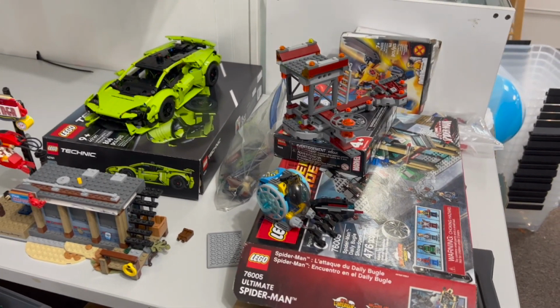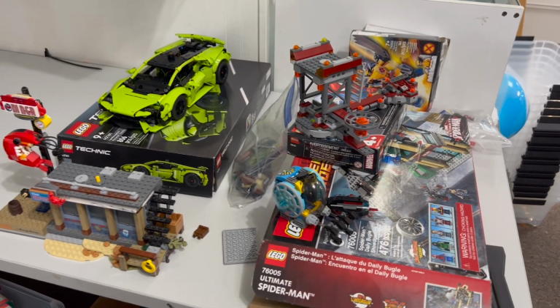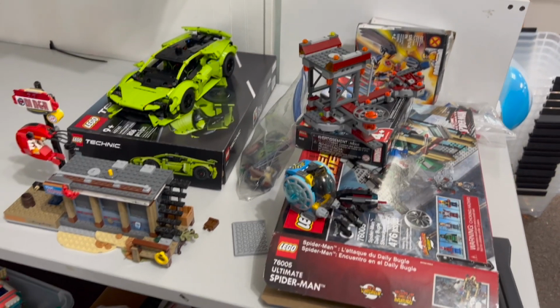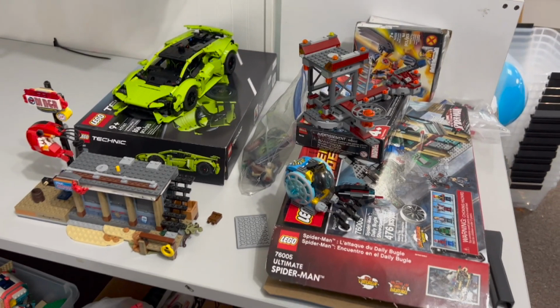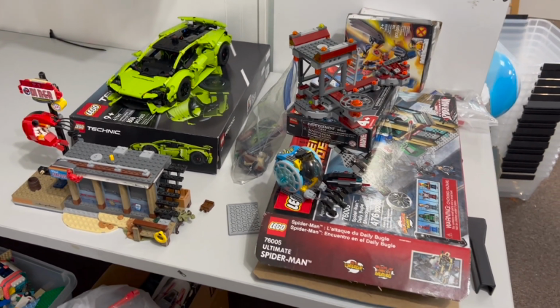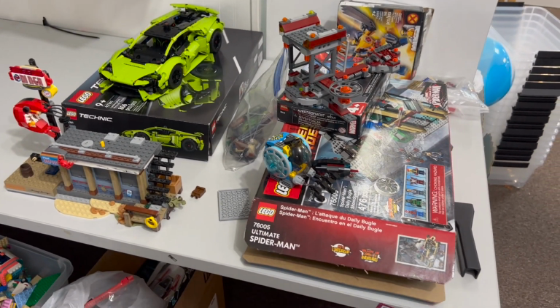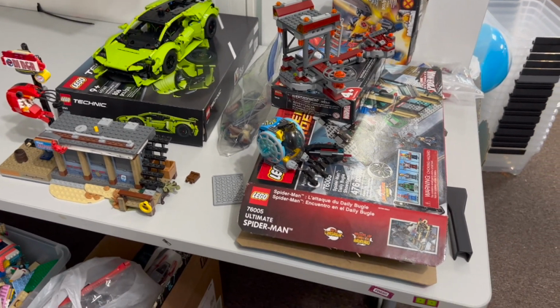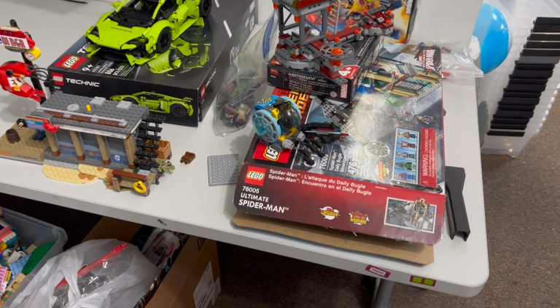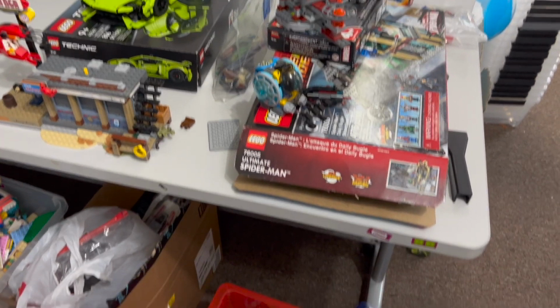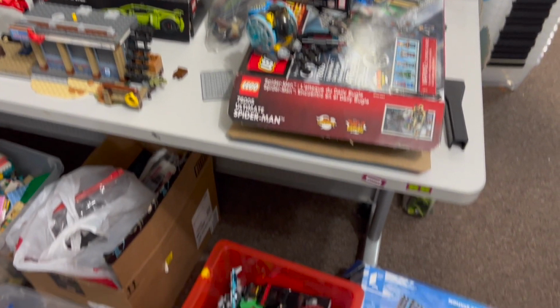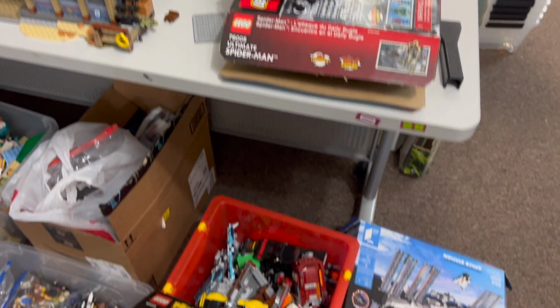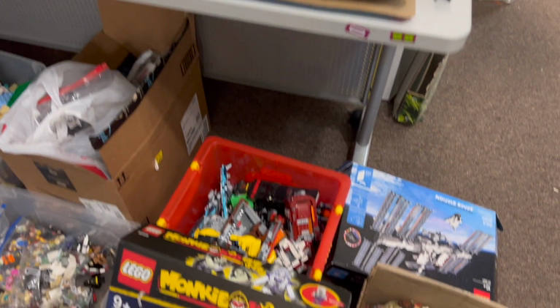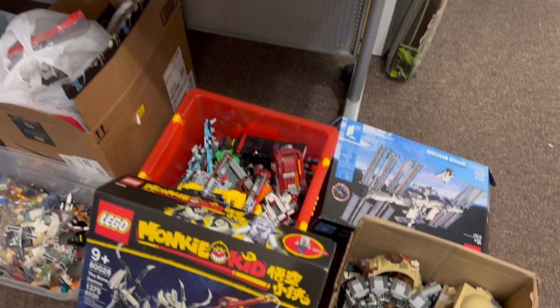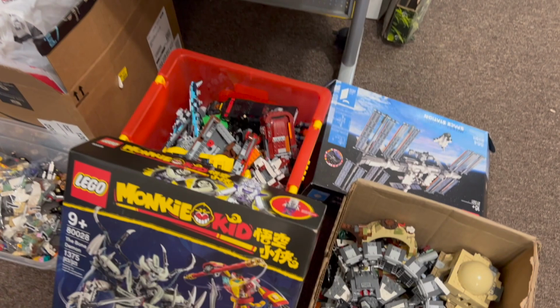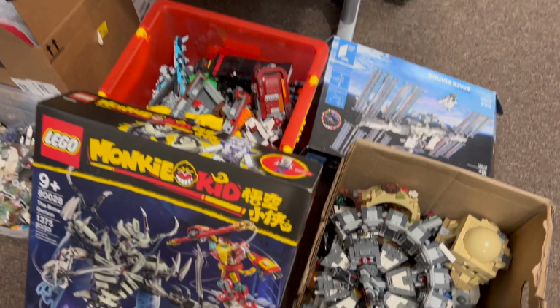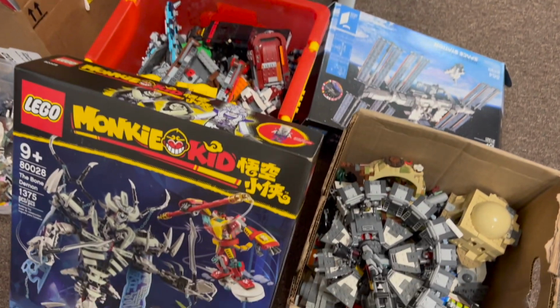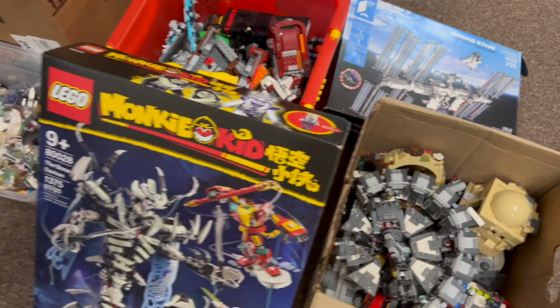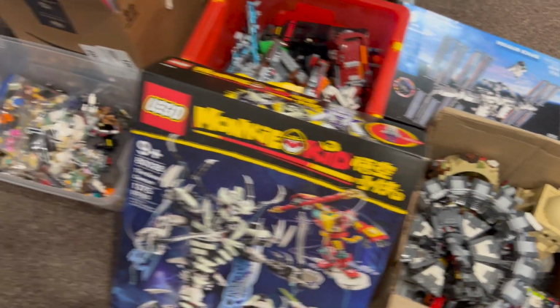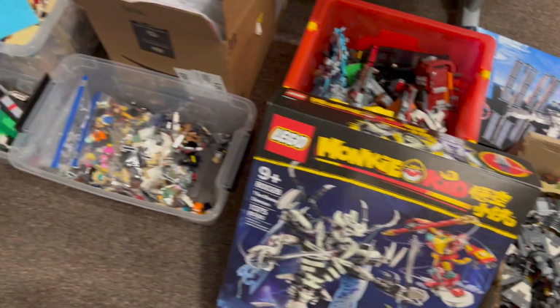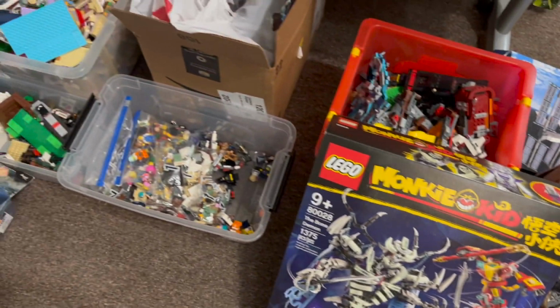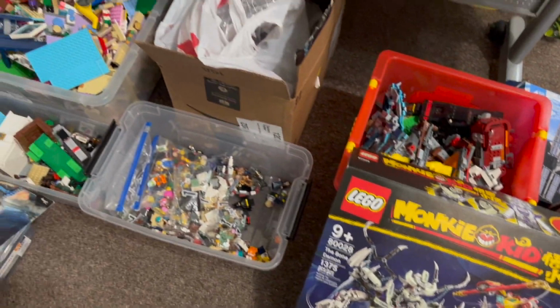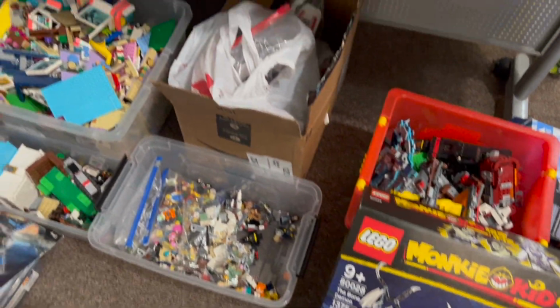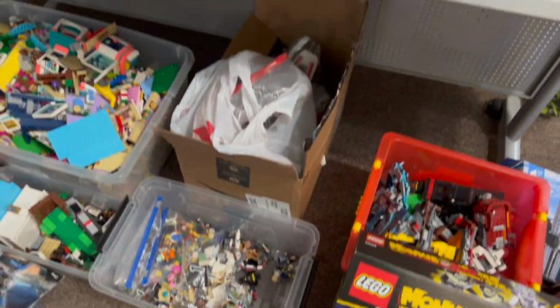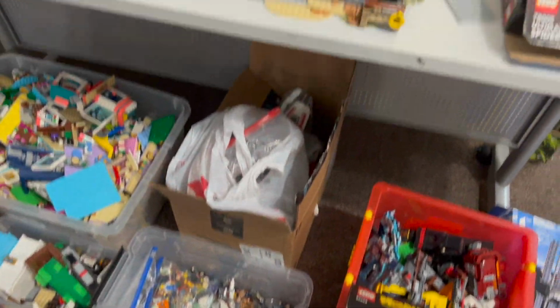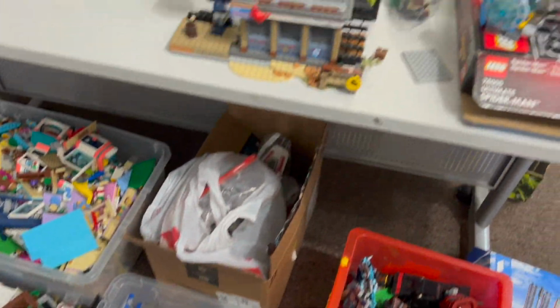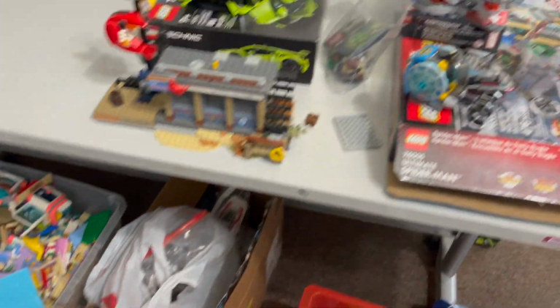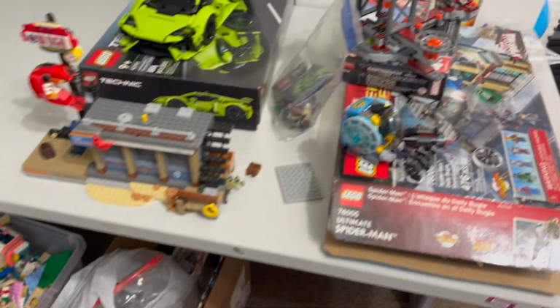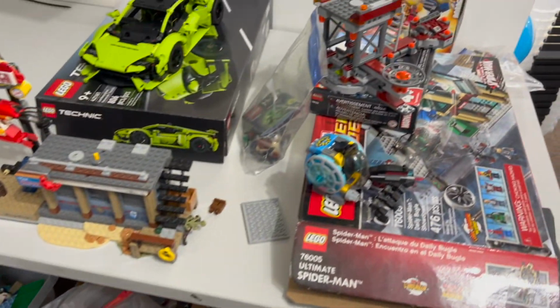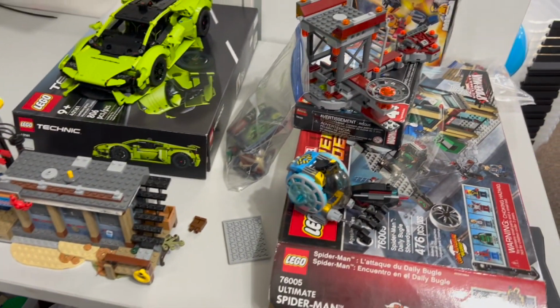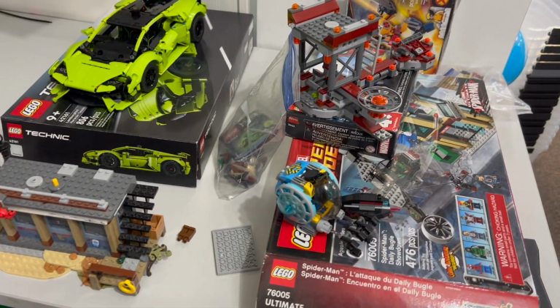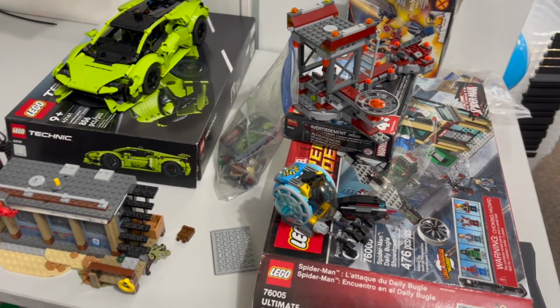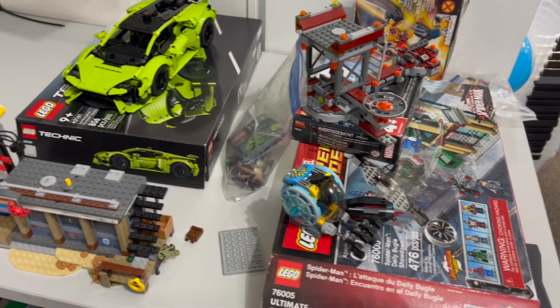Hello, hello everyone. Welcome to another Atlanta Brick Co. haul video. We've got a couple things upstairs to look at and a bunch of figures downstairs, so let's get started.